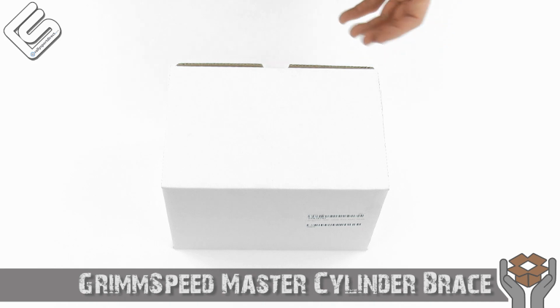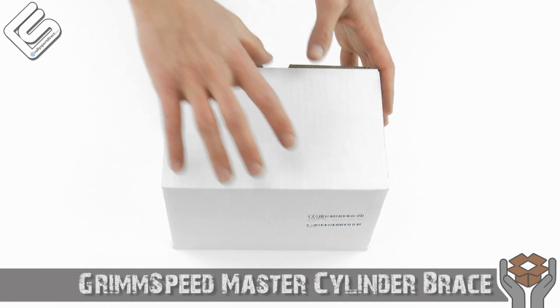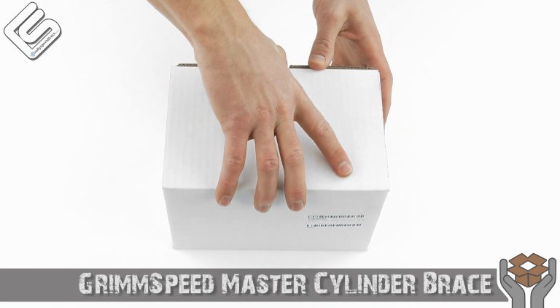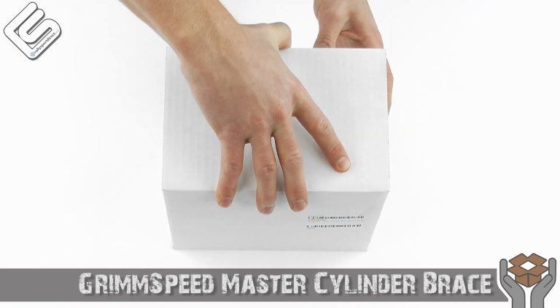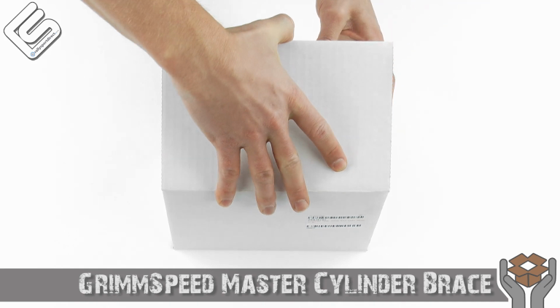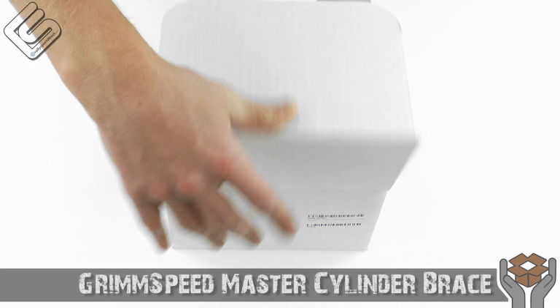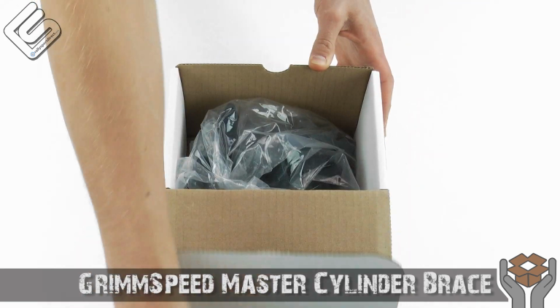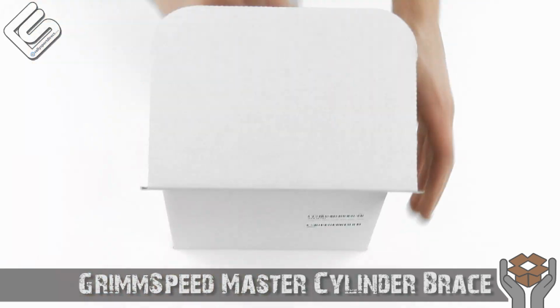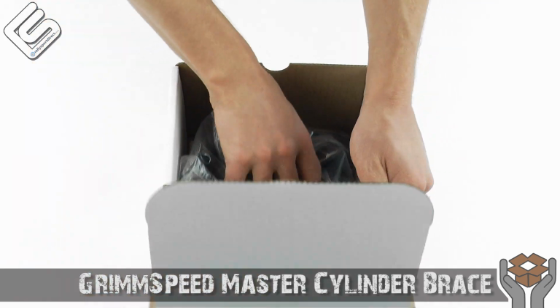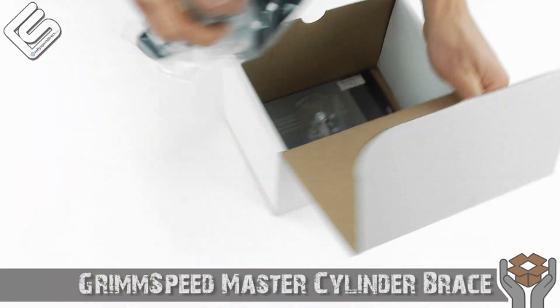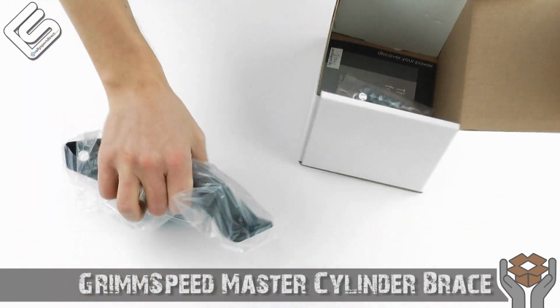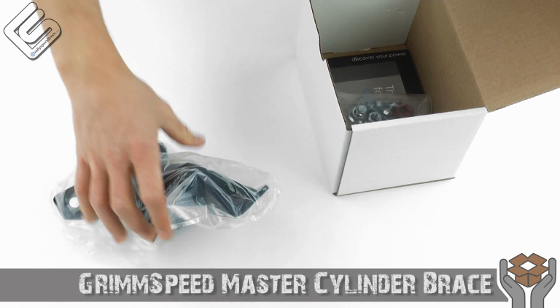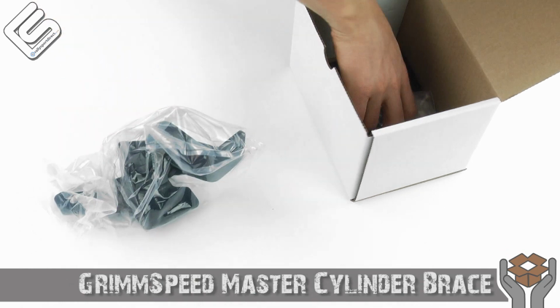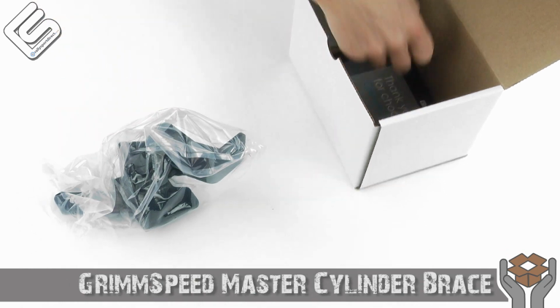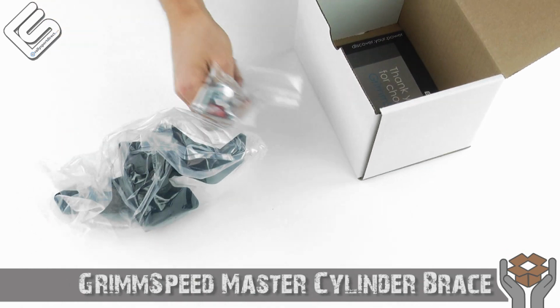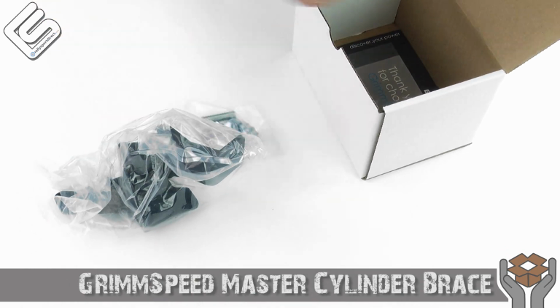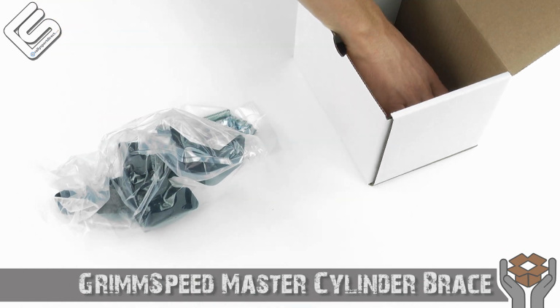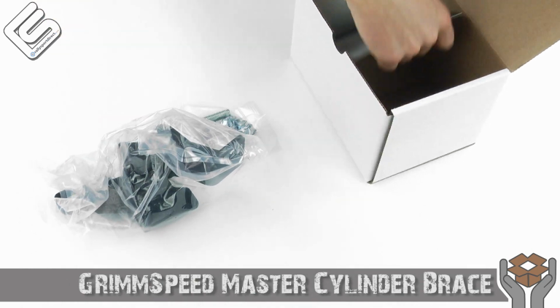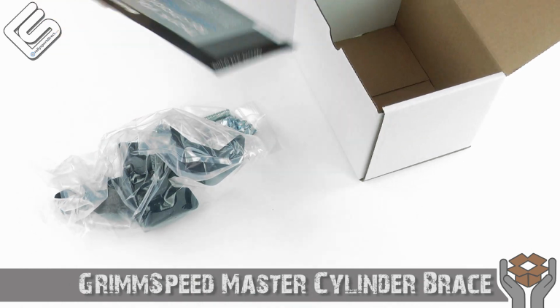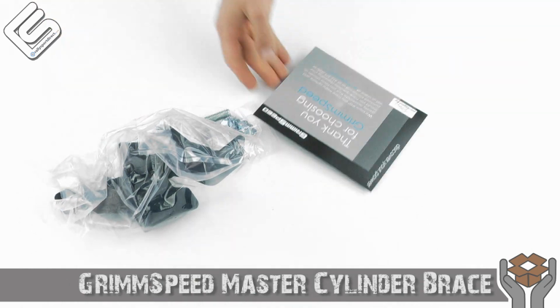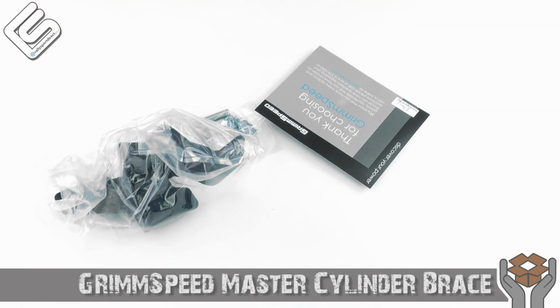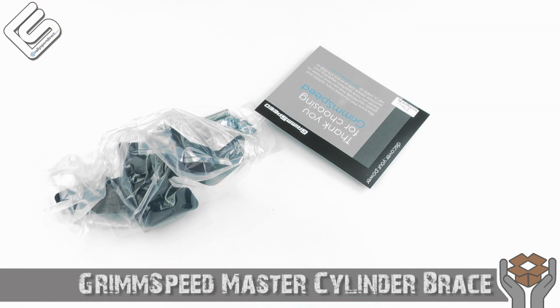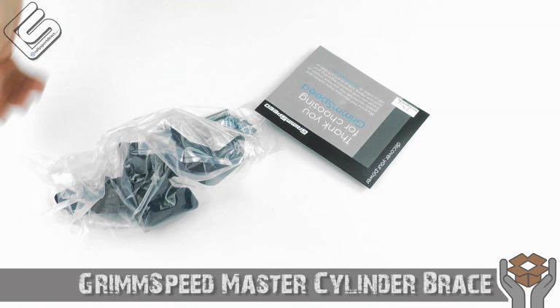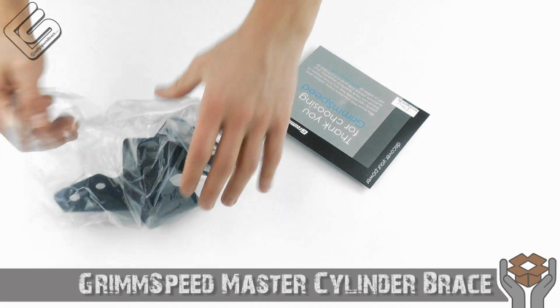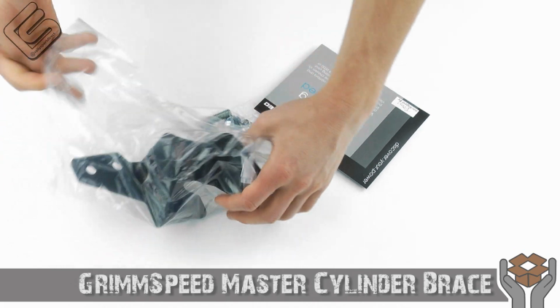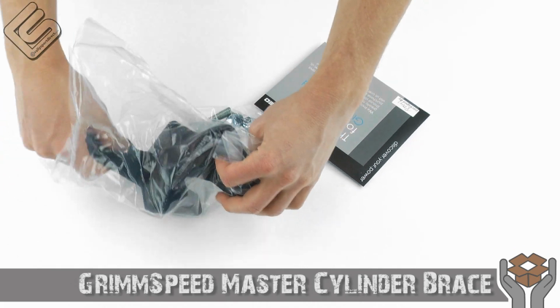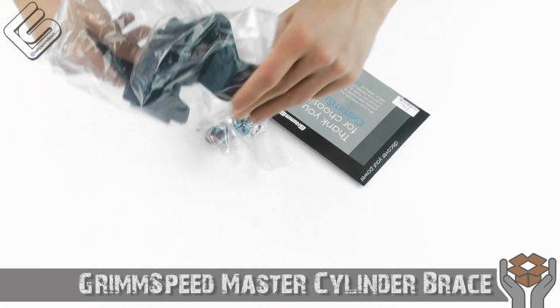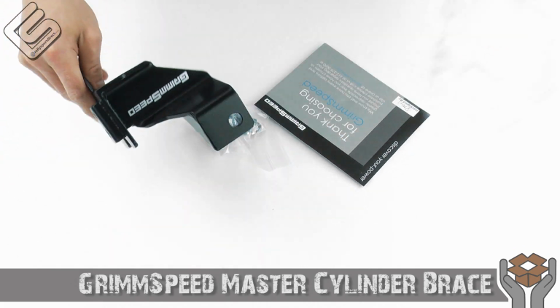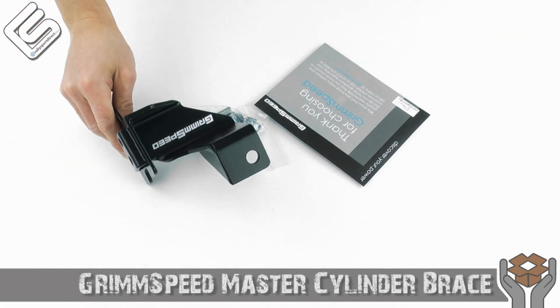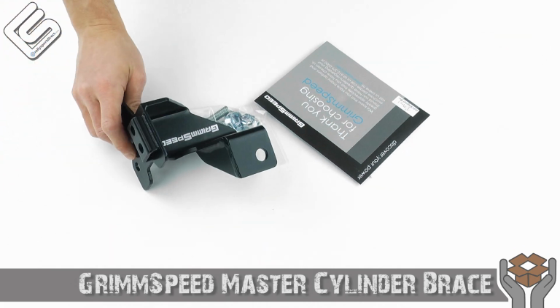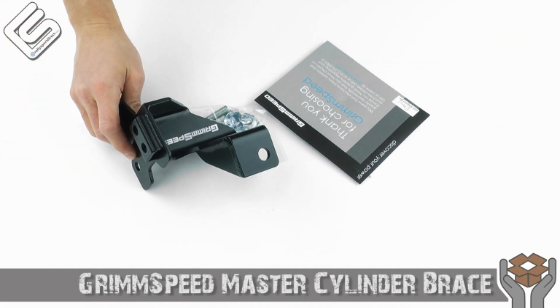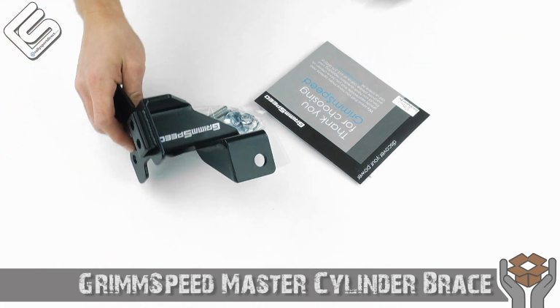Got the box right here, go ahead and open it up. I'm just going to take out everything that's included here and we'll go over it one by one. So you might be asking, what exactly does a master cylinder brace do?